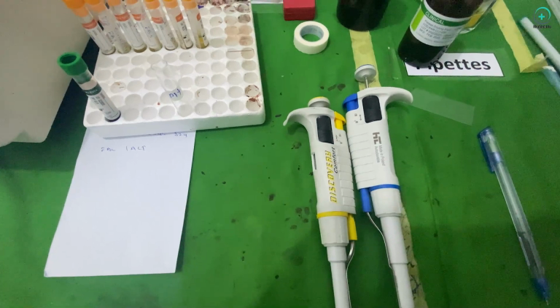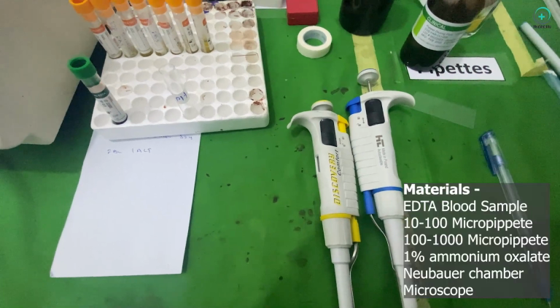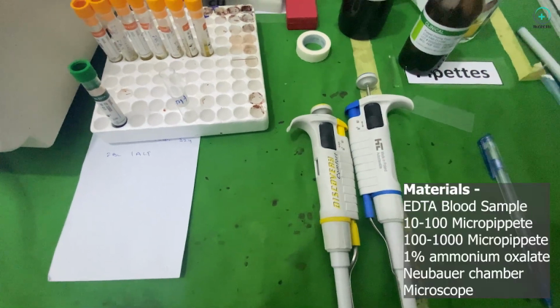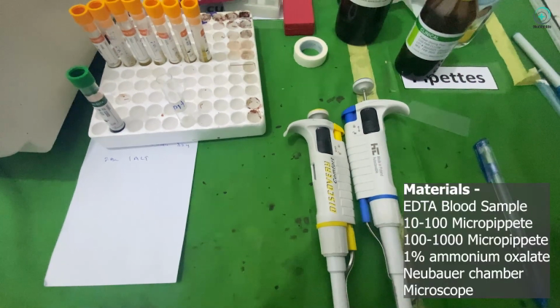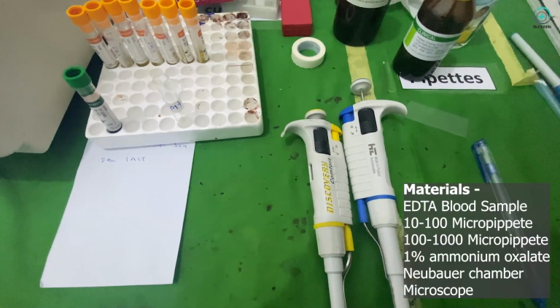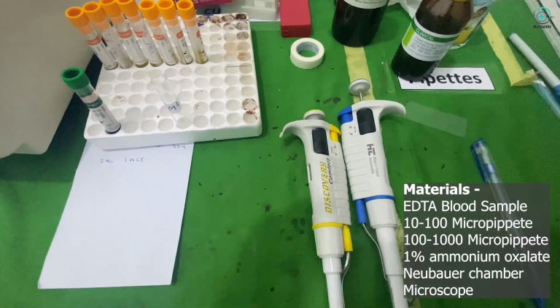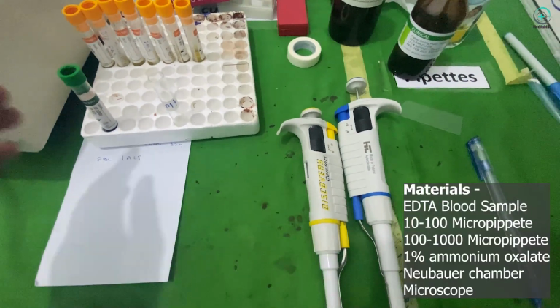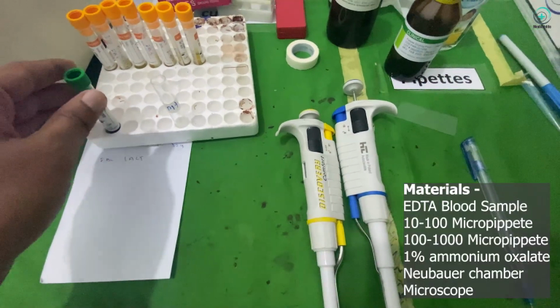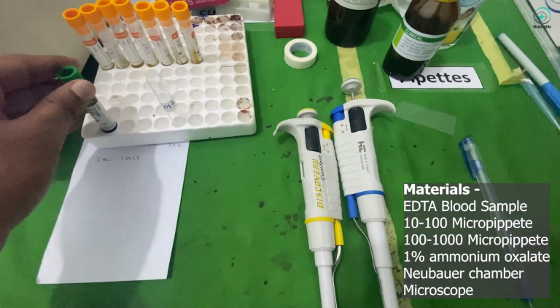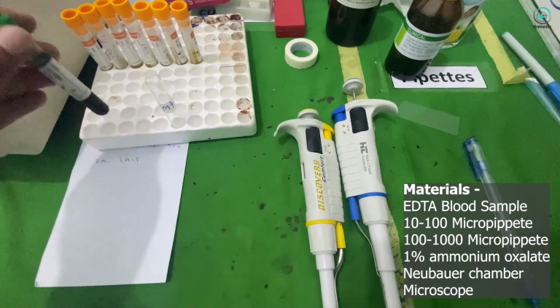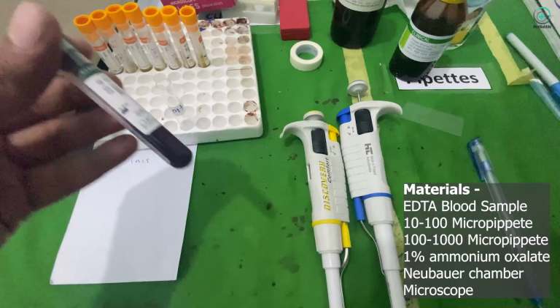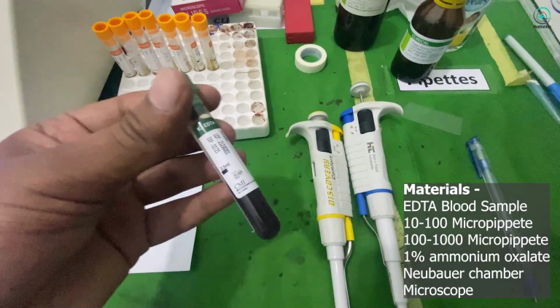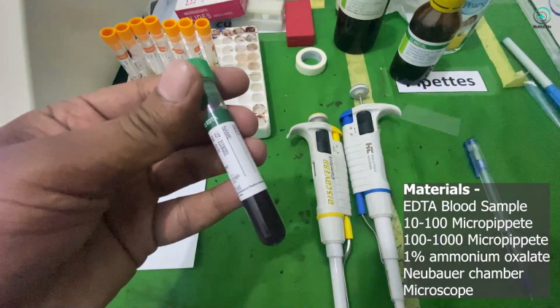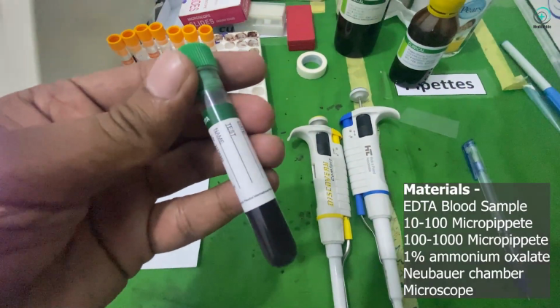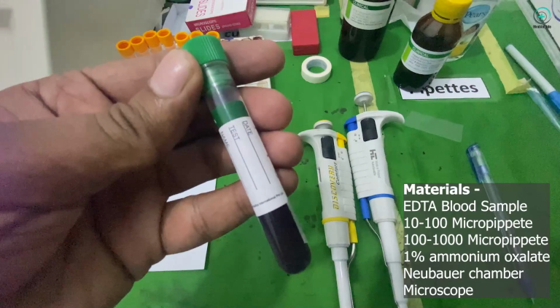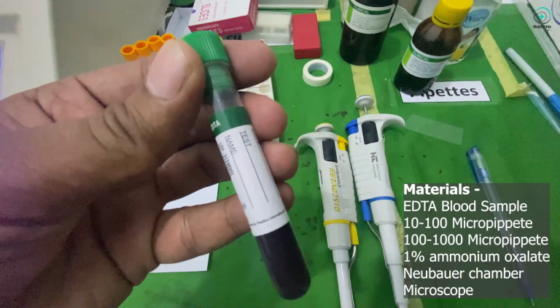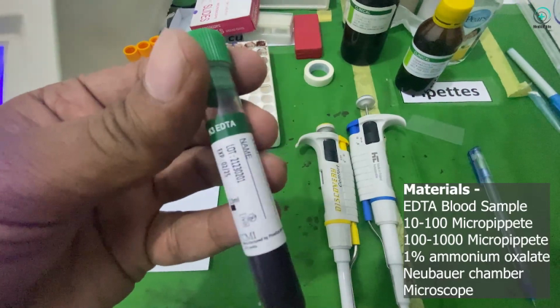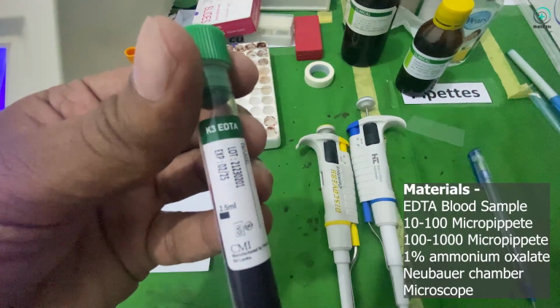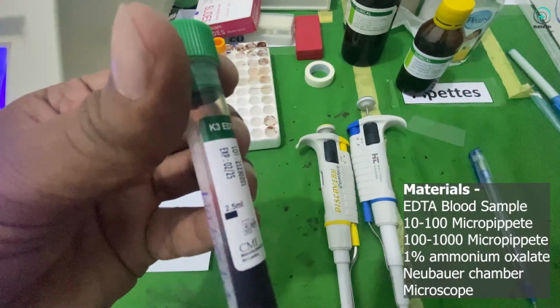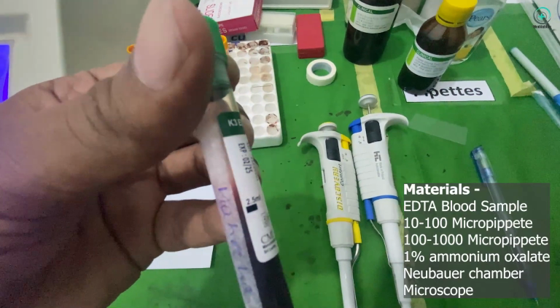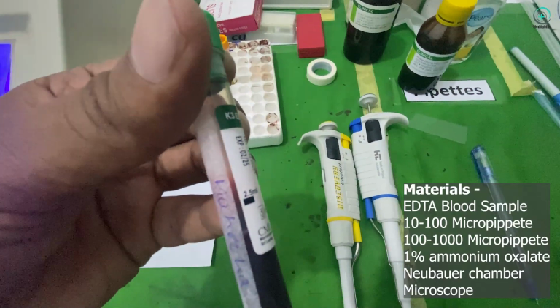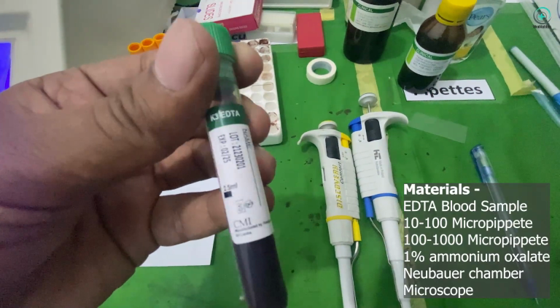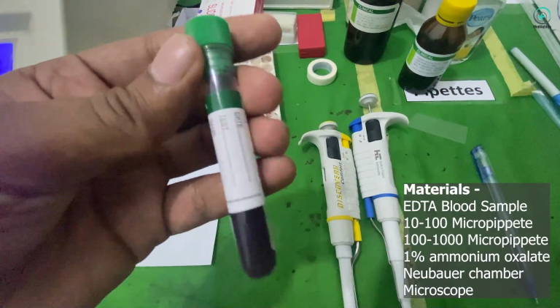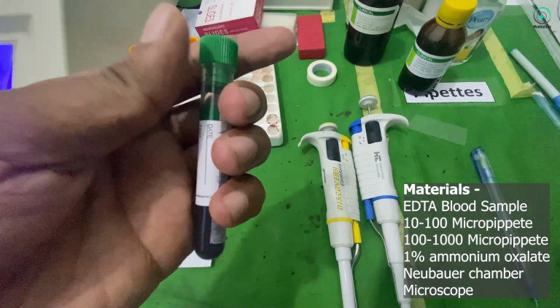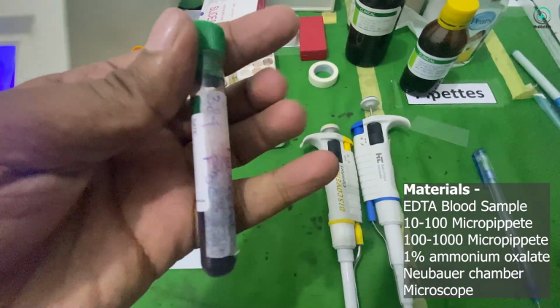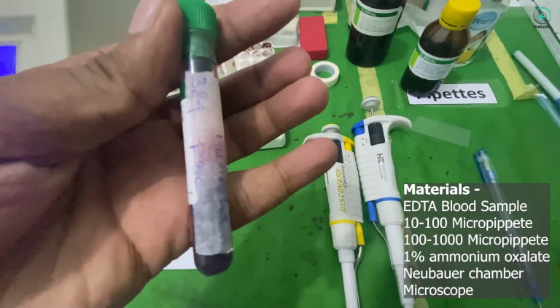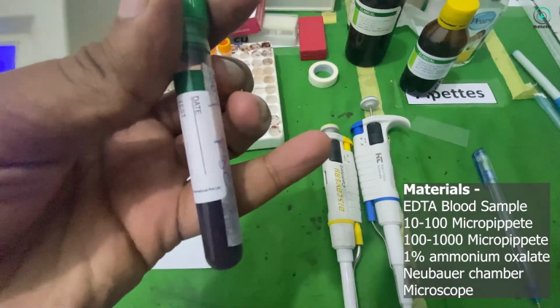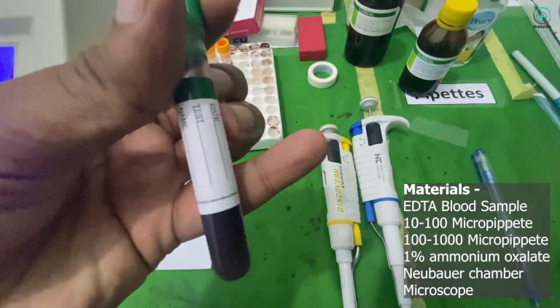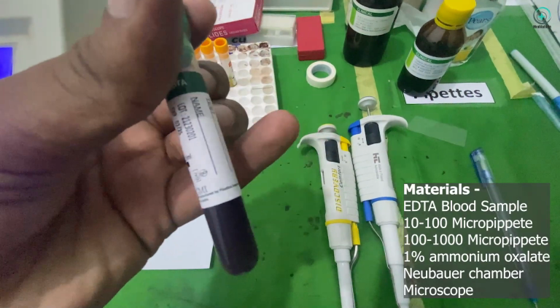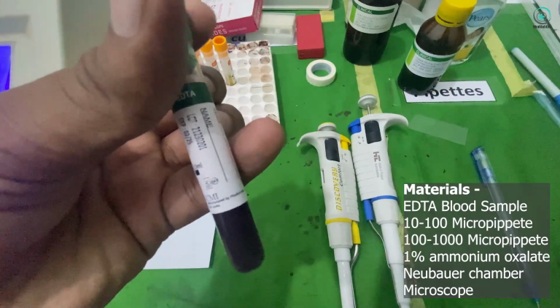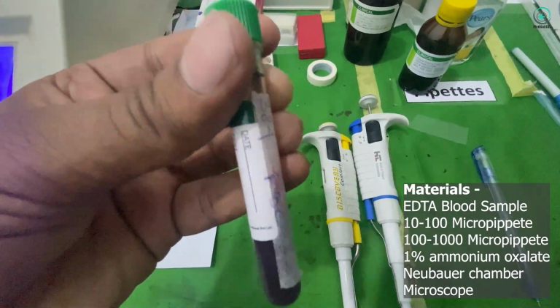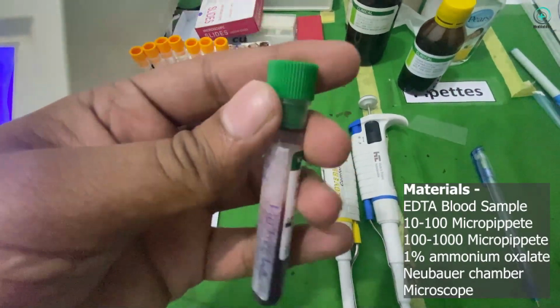Welcome to our channel. Today, we're going to take you through the step-by-step process of manual platelet counting, an essential technique in hematology.